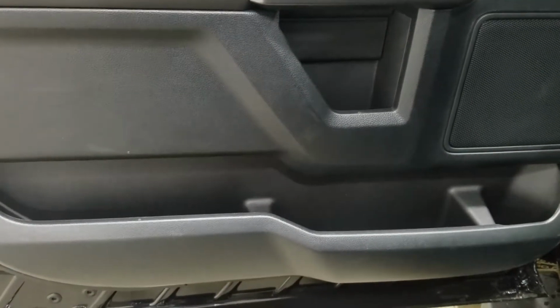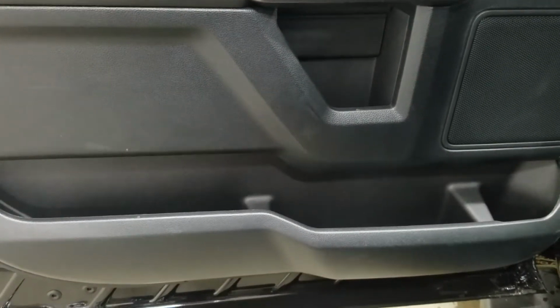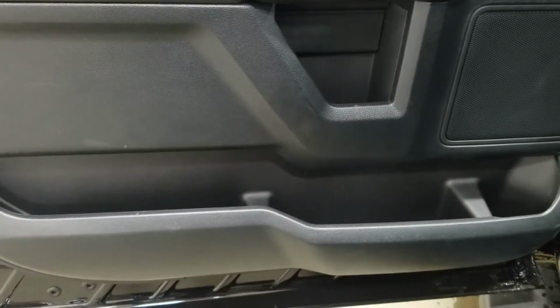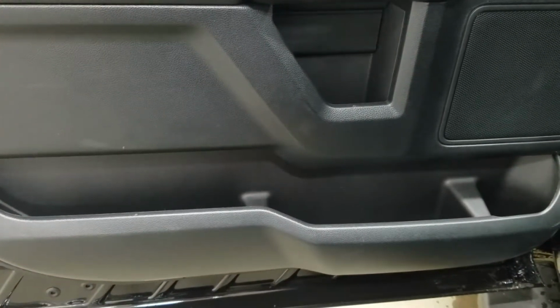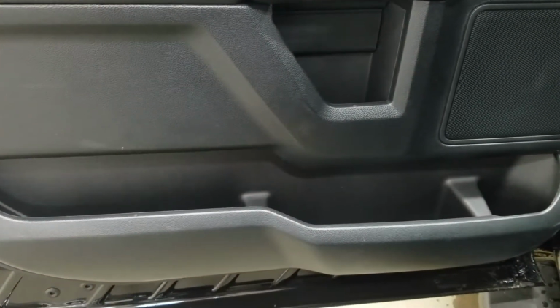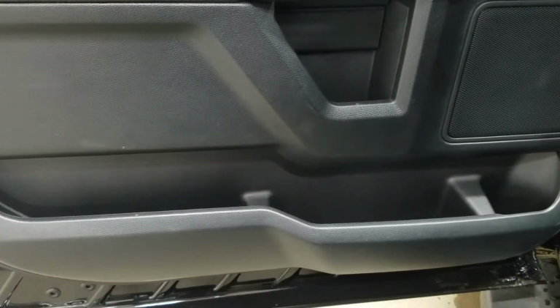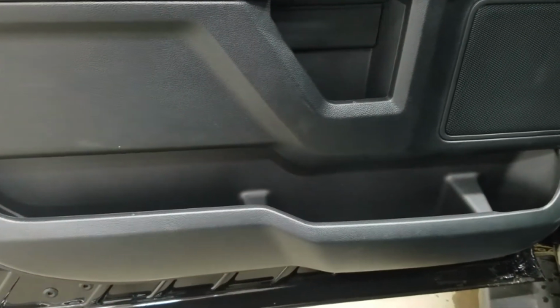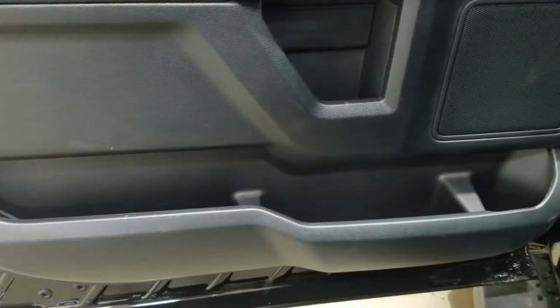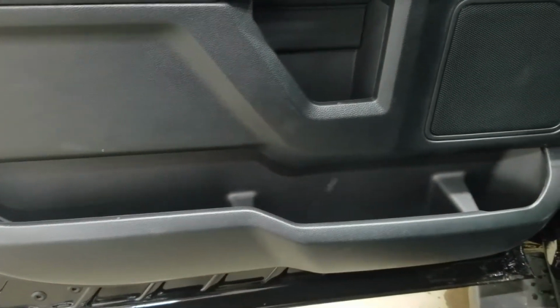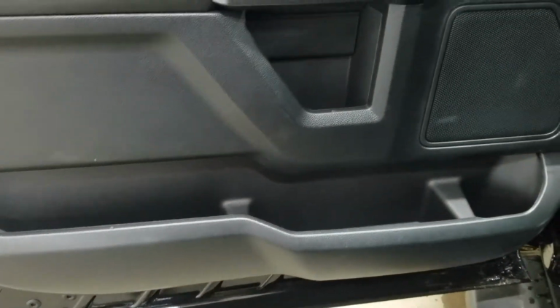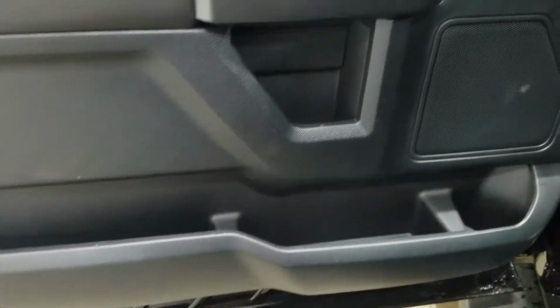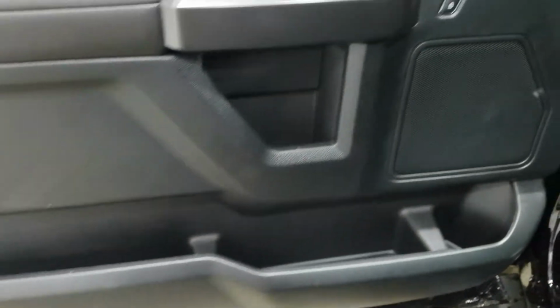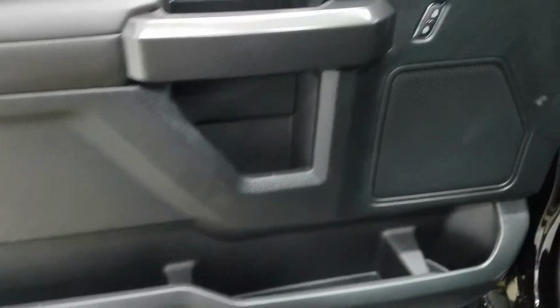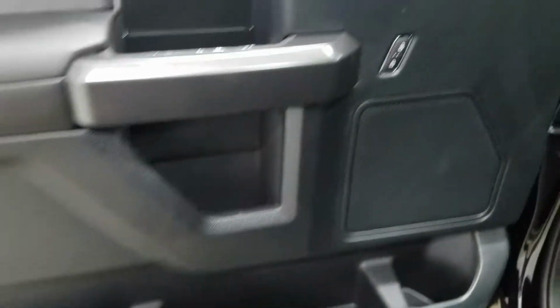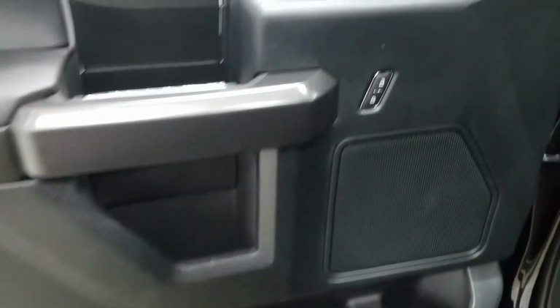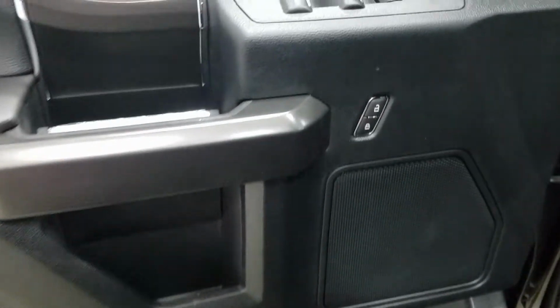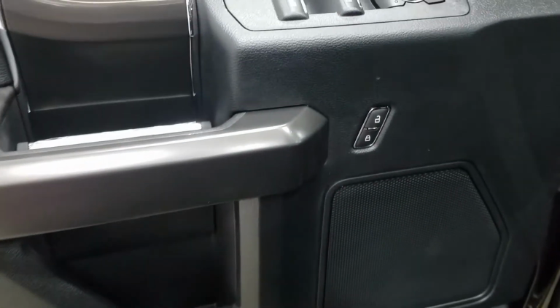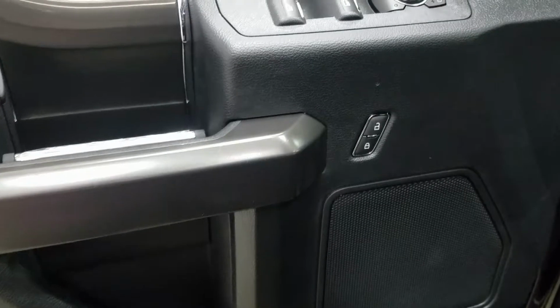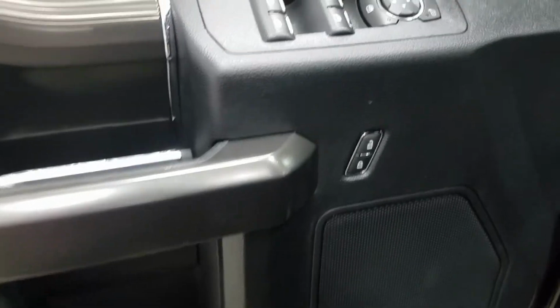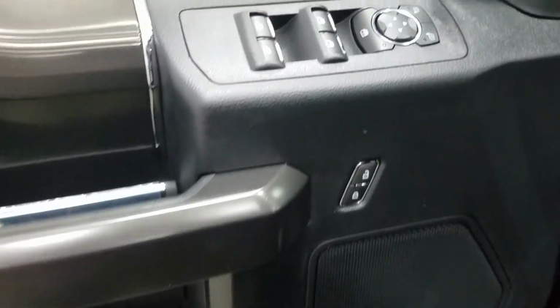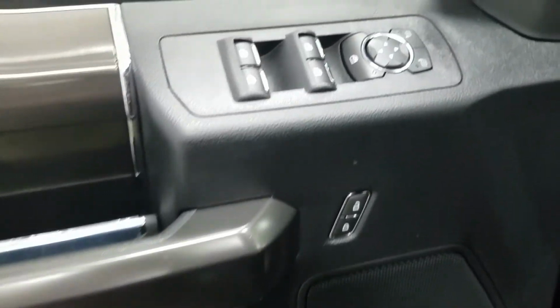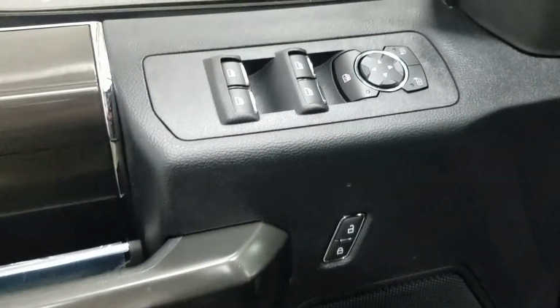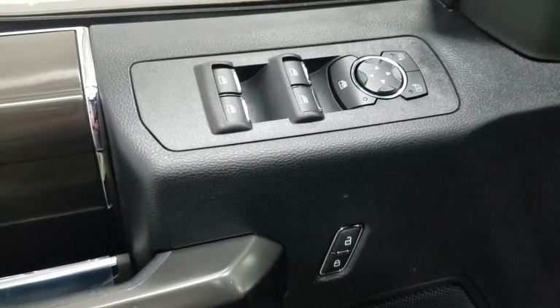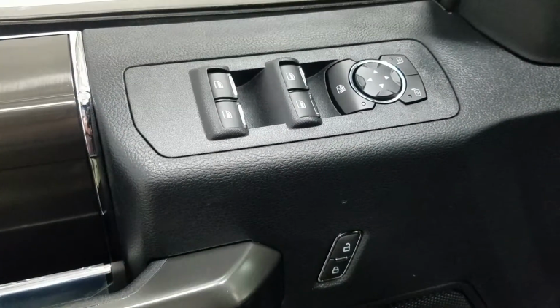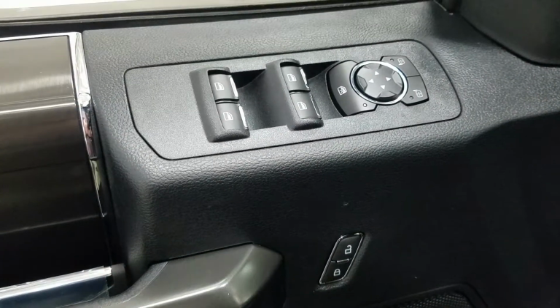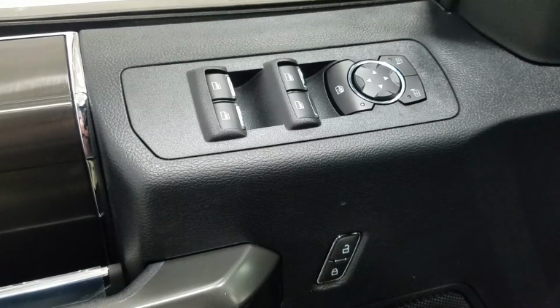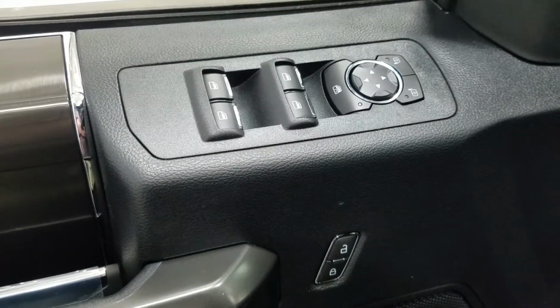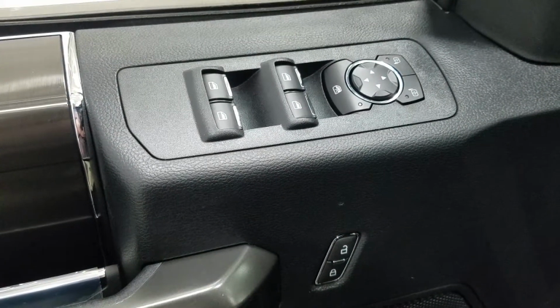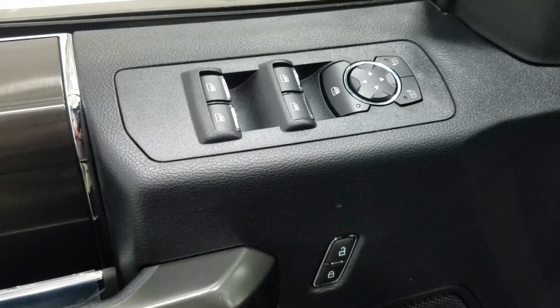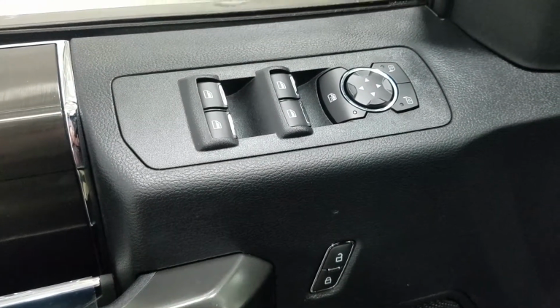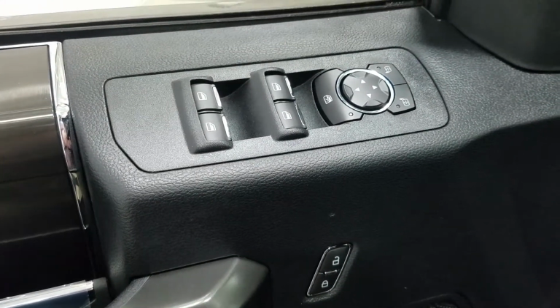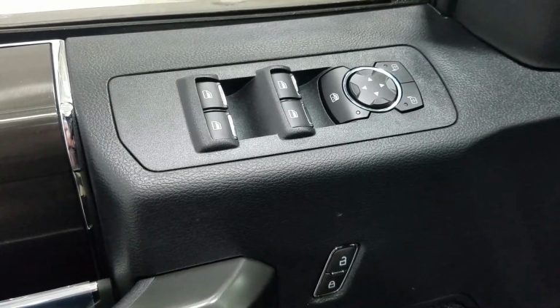At the interior we have loads of driver-friendly features including tons of door storage, power locks, power windows, and power adjustable mirrors that are also heated.